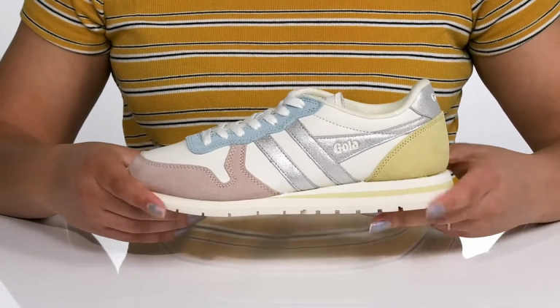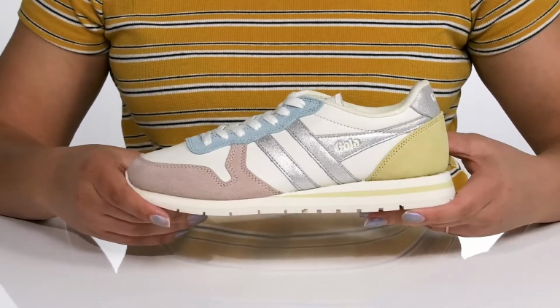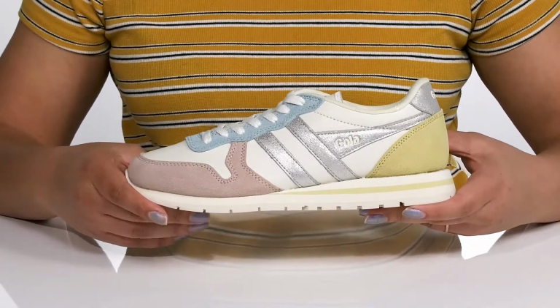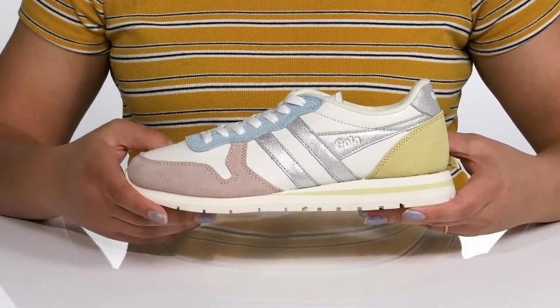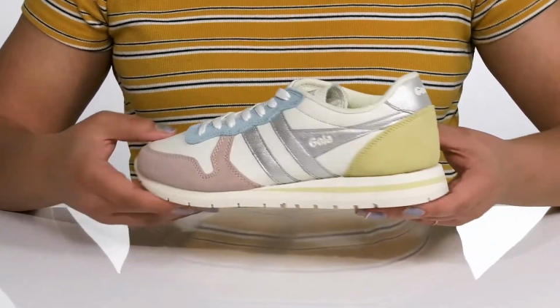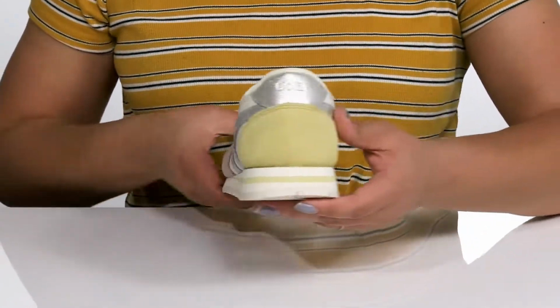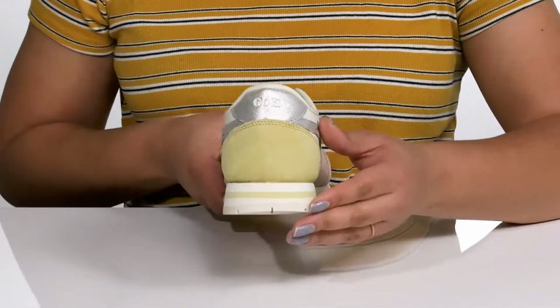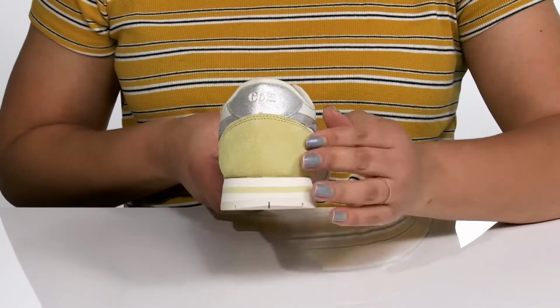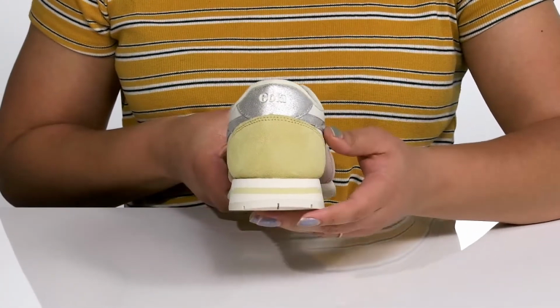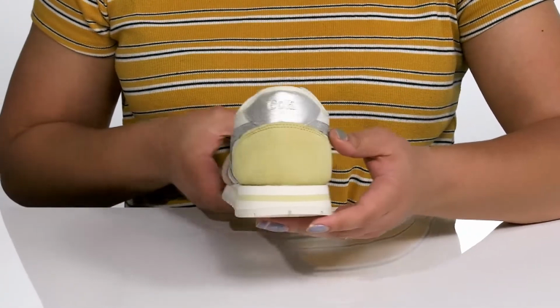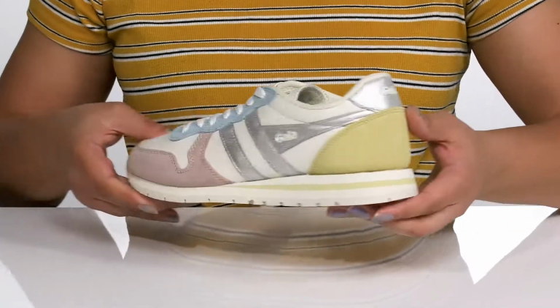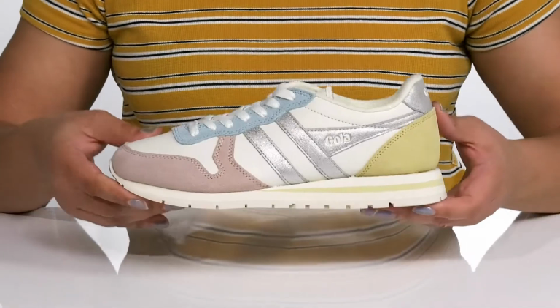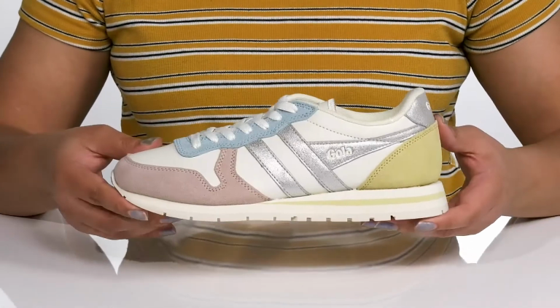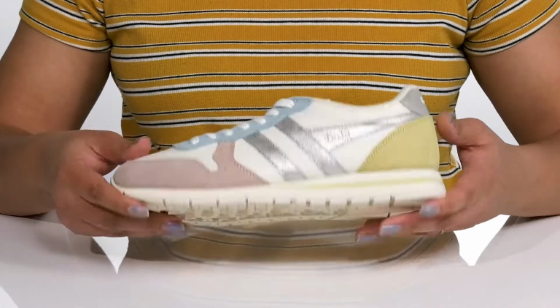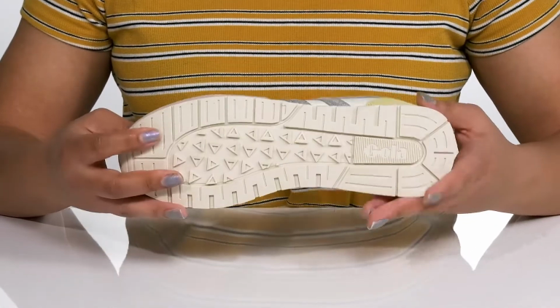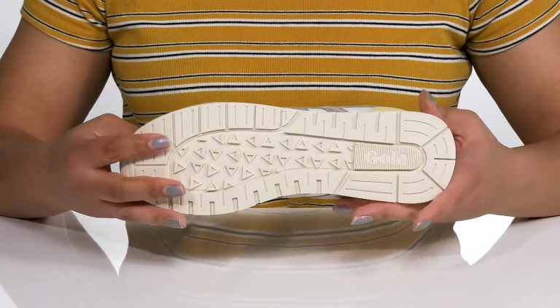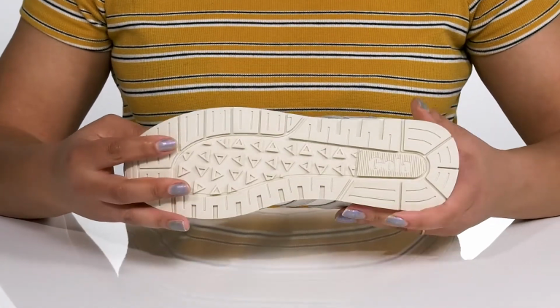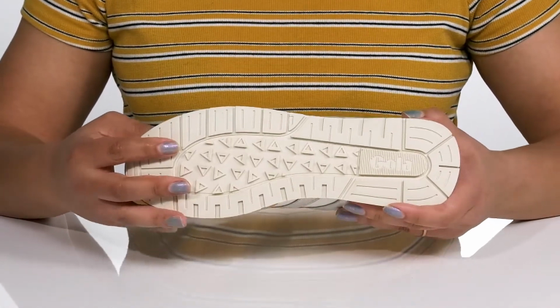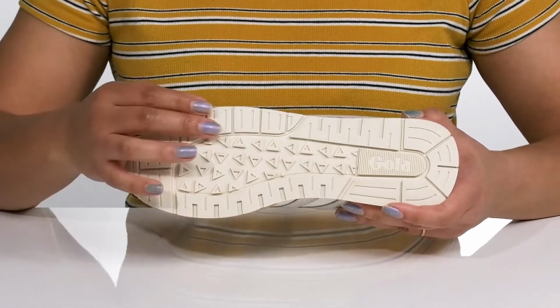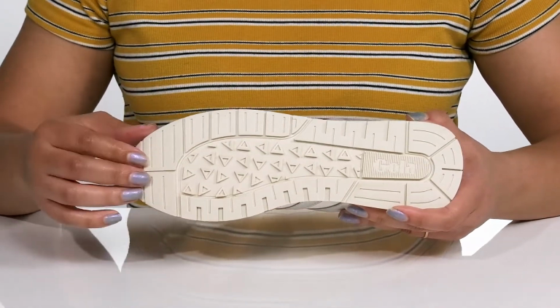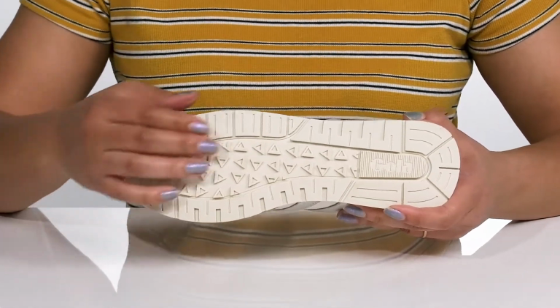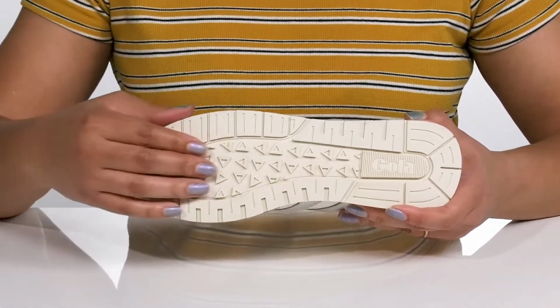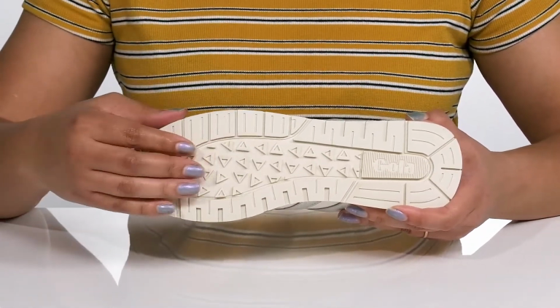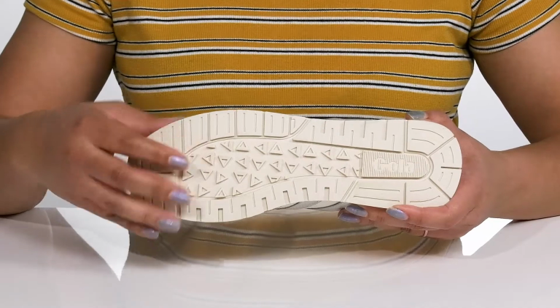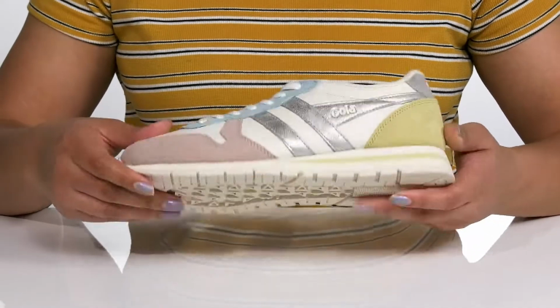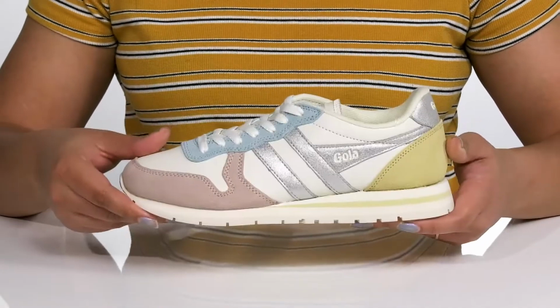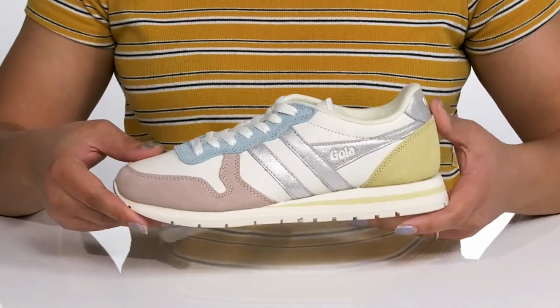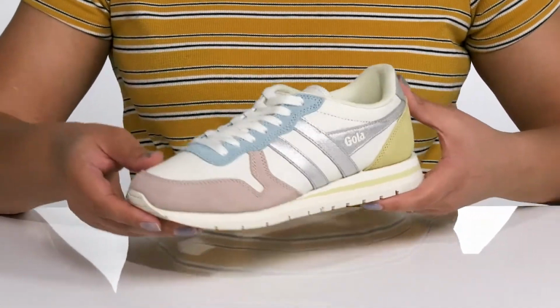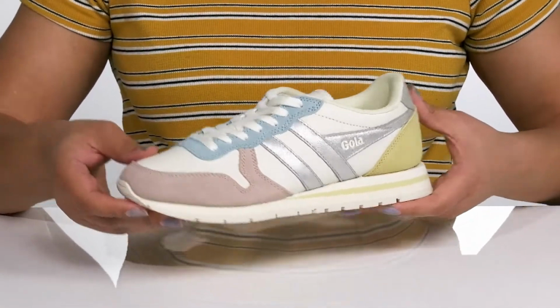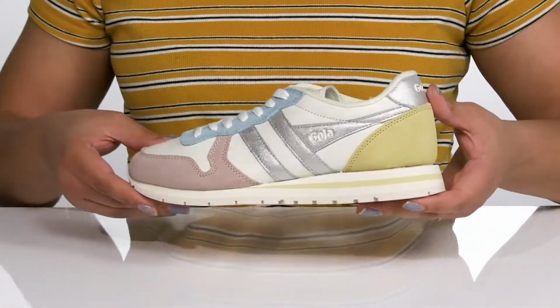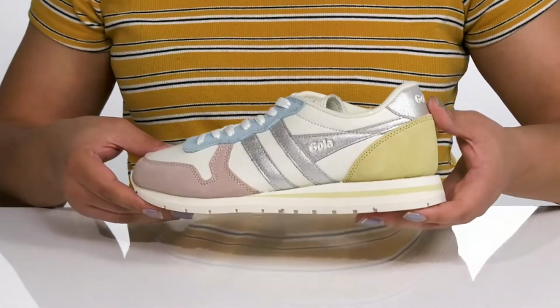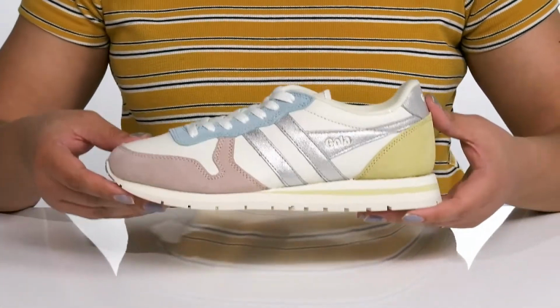The EVA midsole has a sturdy and durable build, and you'll get a little over a one-inch boost in height from the platform. It's all on top of a durable synthetic outsole that is textured and has lugs to keep you stable. Wear these with your favorite pair of denim.